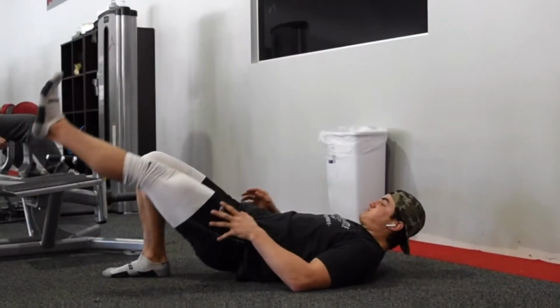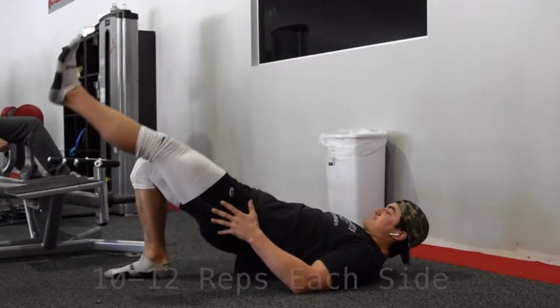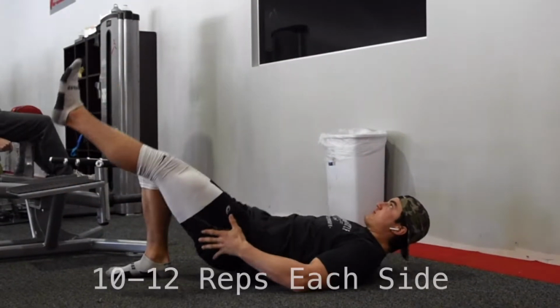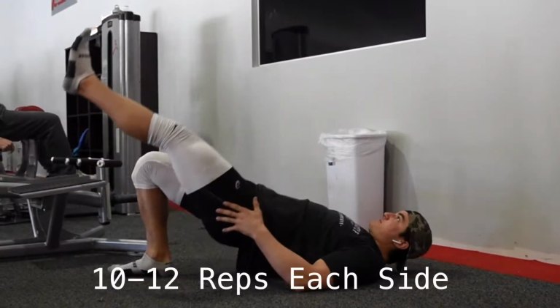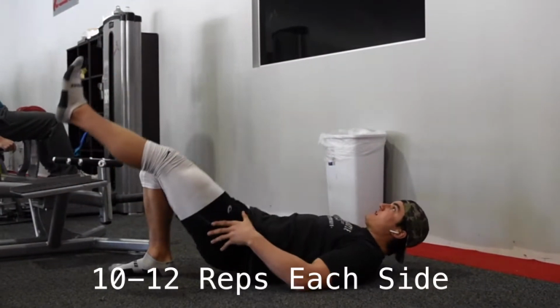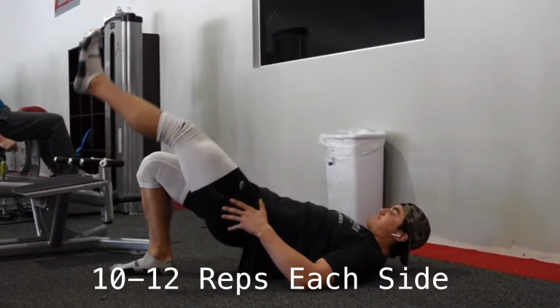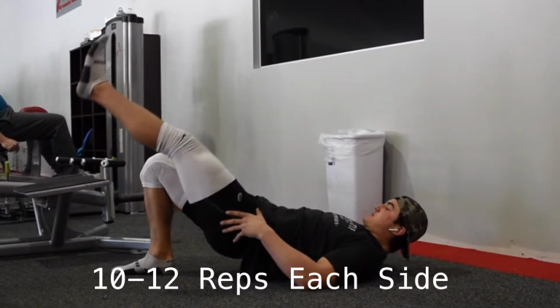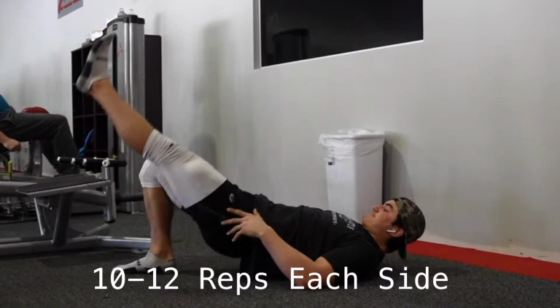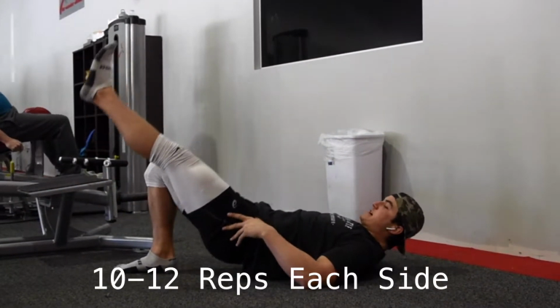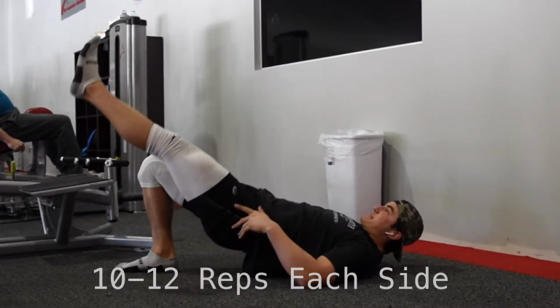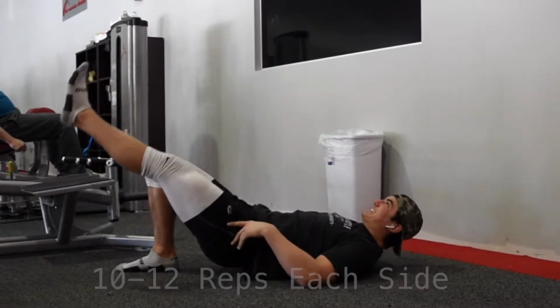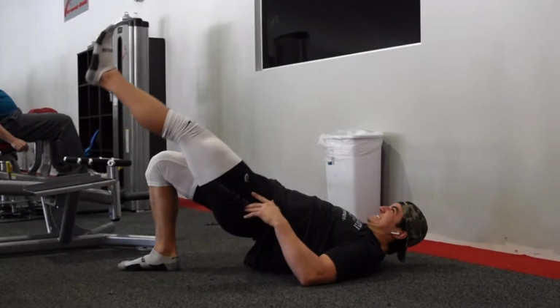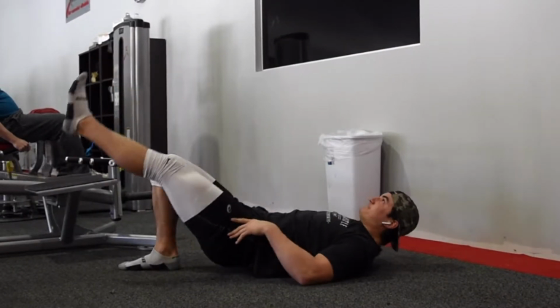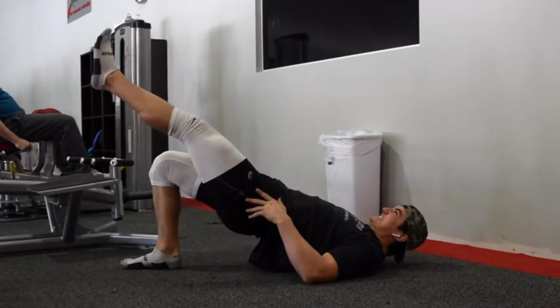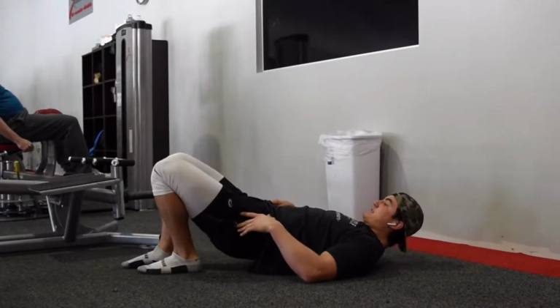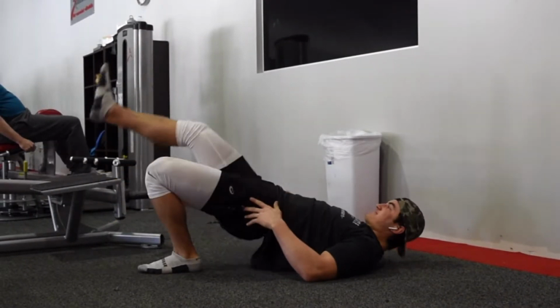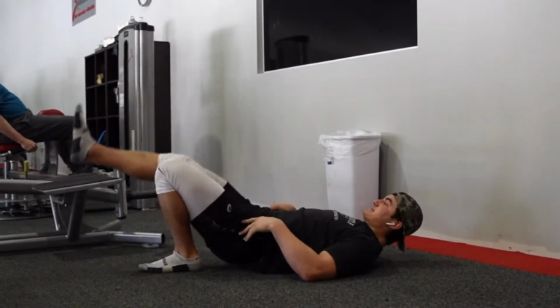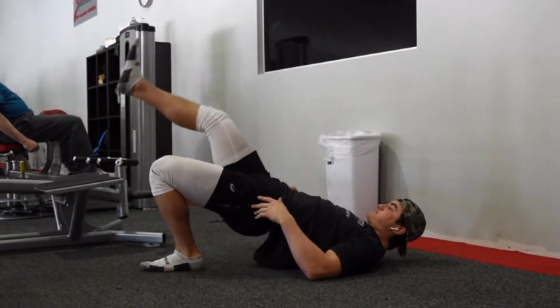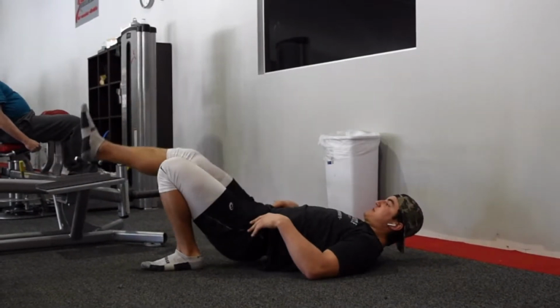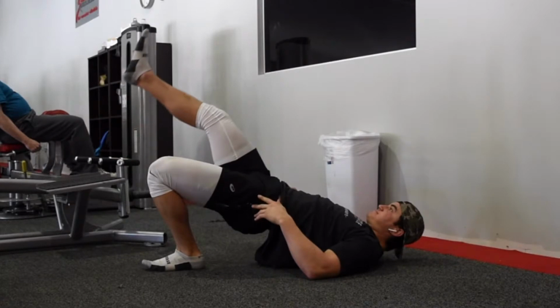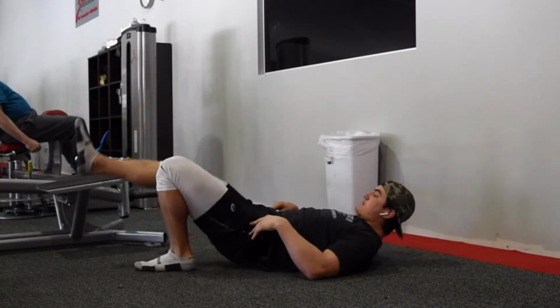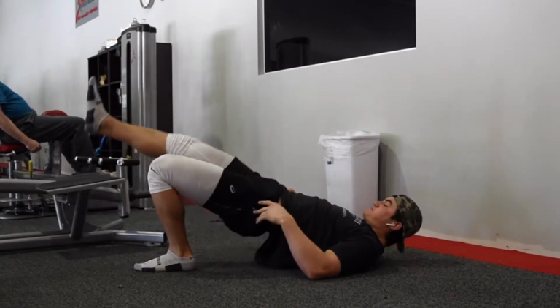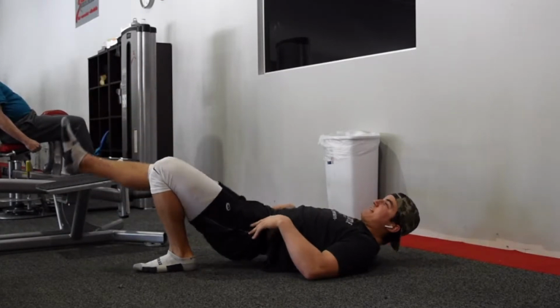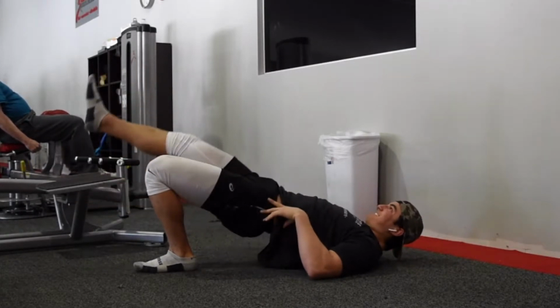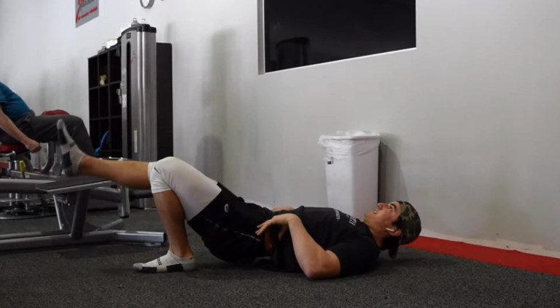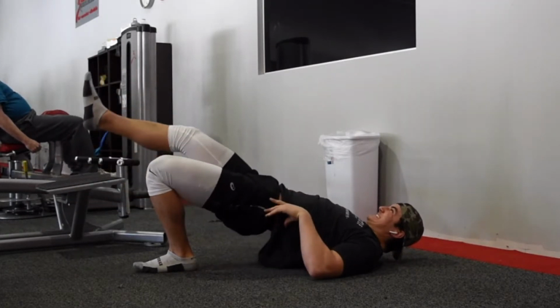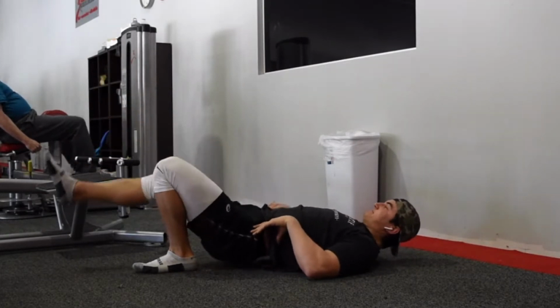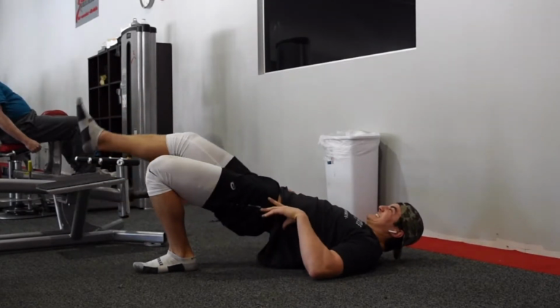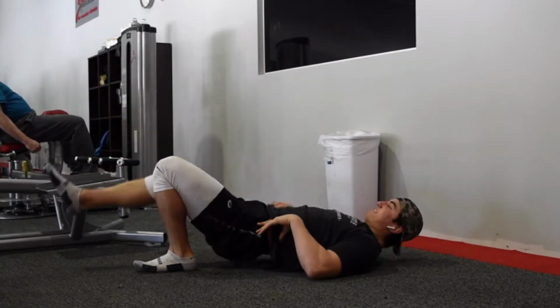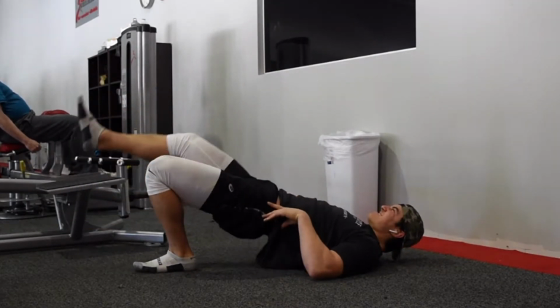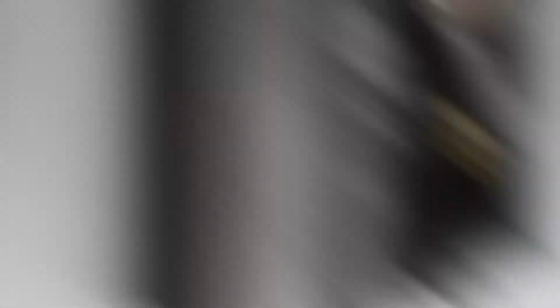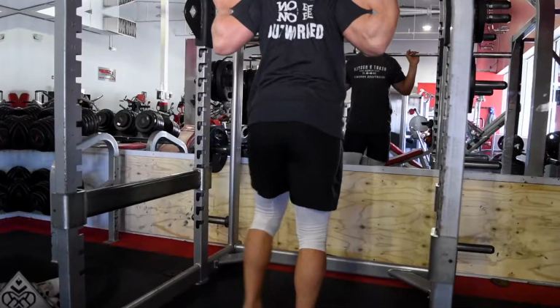Then we're just going to get some glute activation by doing some bridges, and we're going to do these just bodyweight to get the mind-muscle connection going on your glutes. That's going to help a lot when trying to get your squat strength up, because your glutes are the strongest muscle when it comes to your squats. So make sure you warm them up properly.